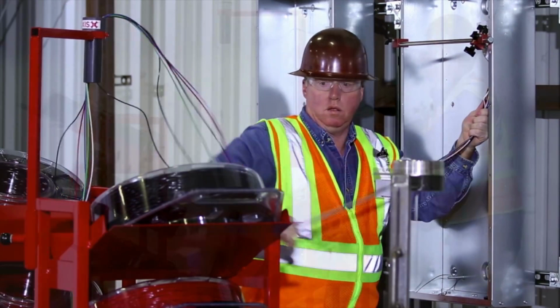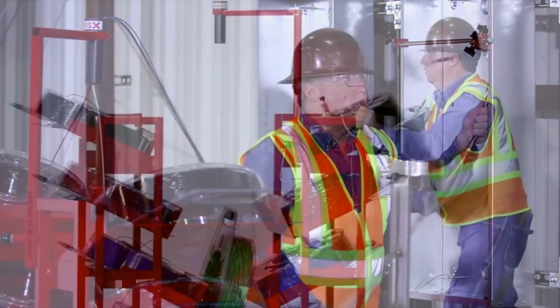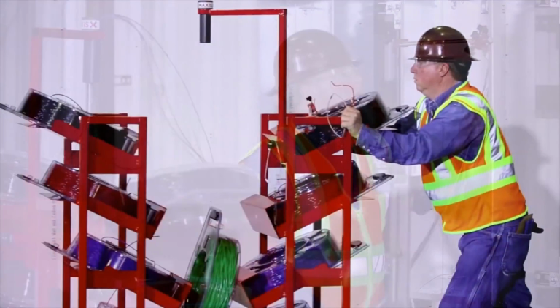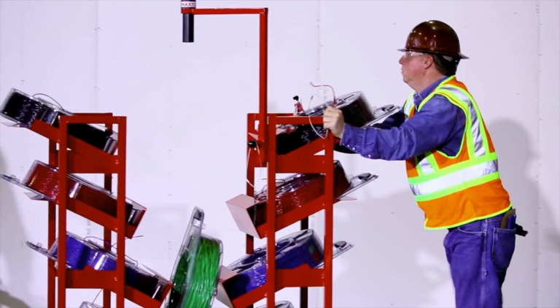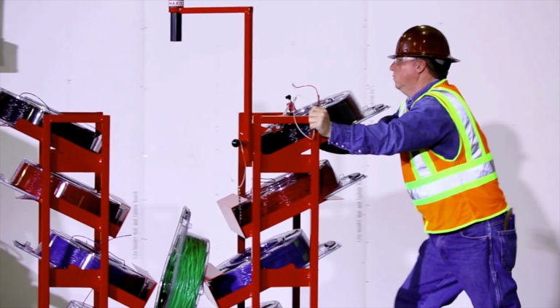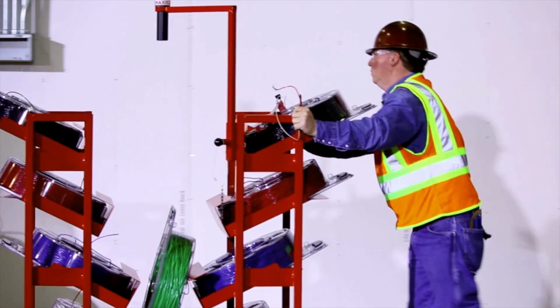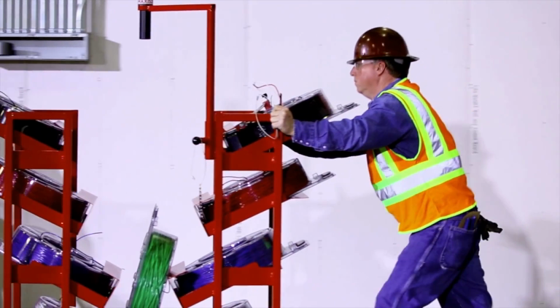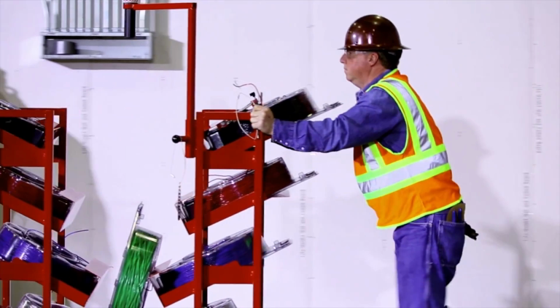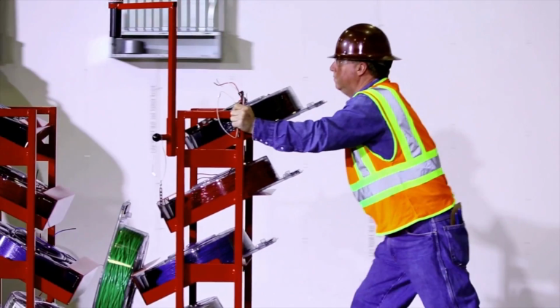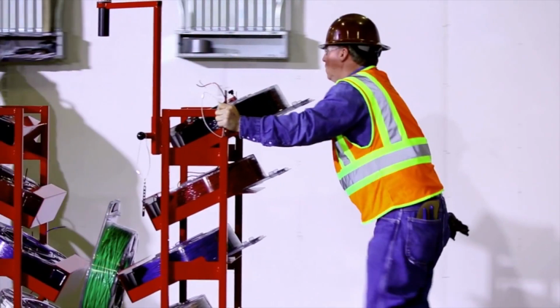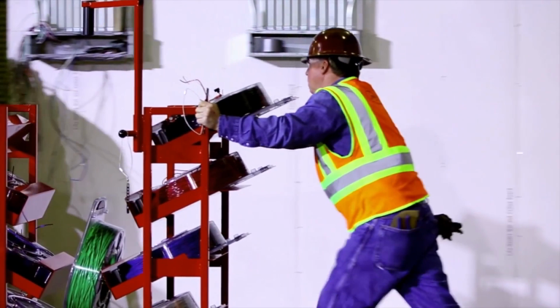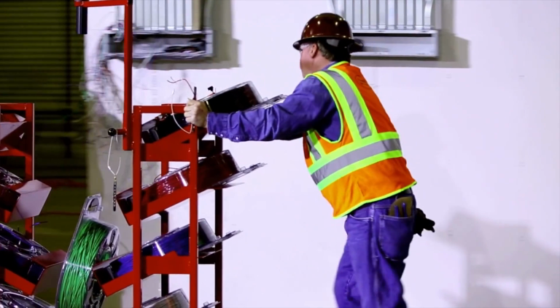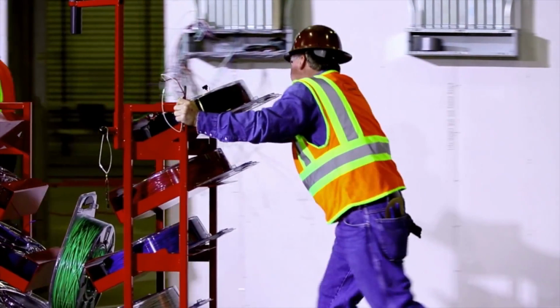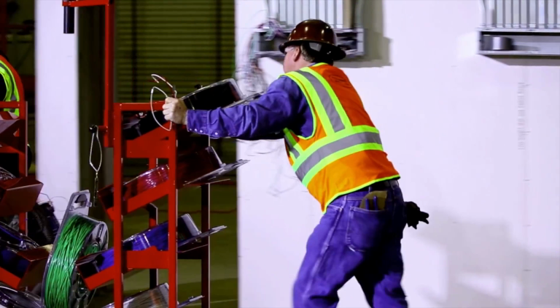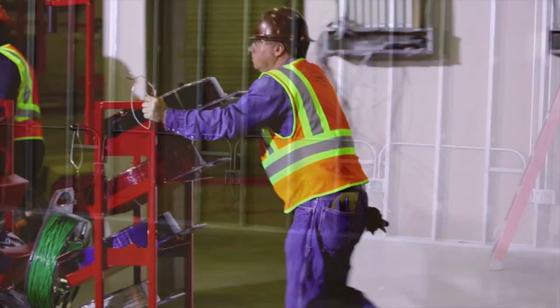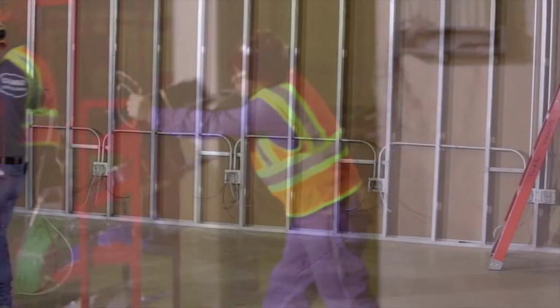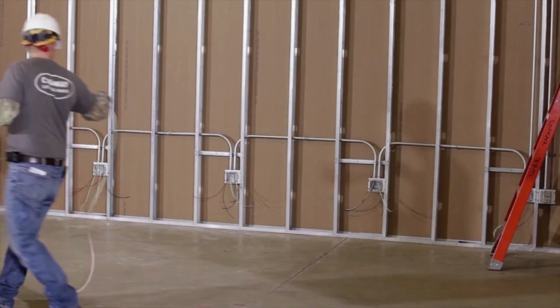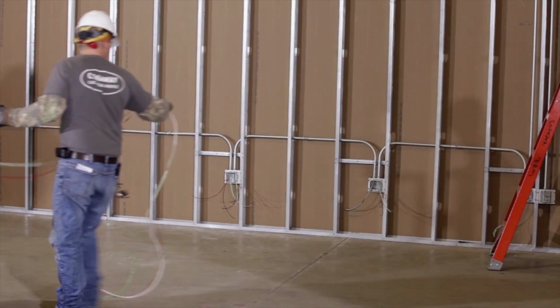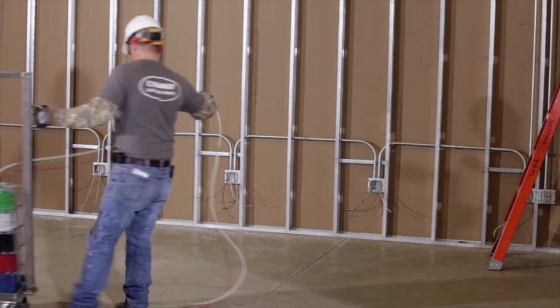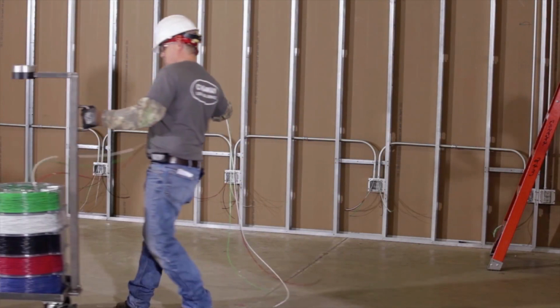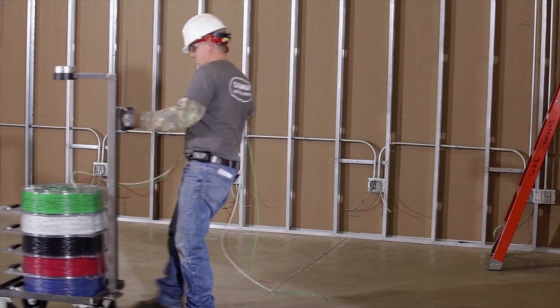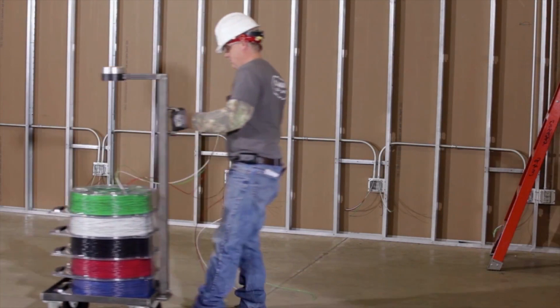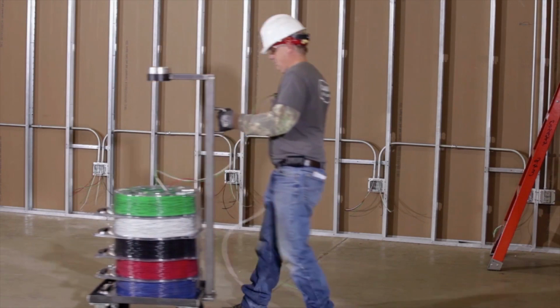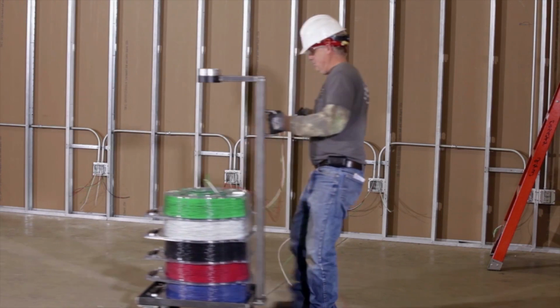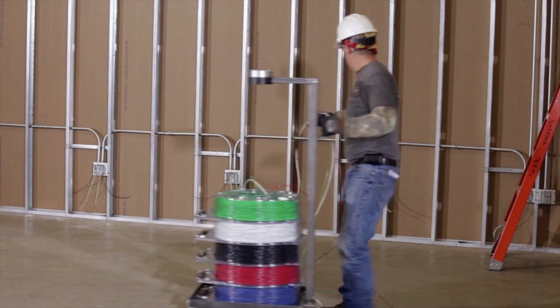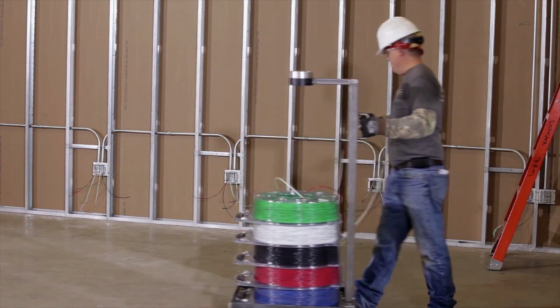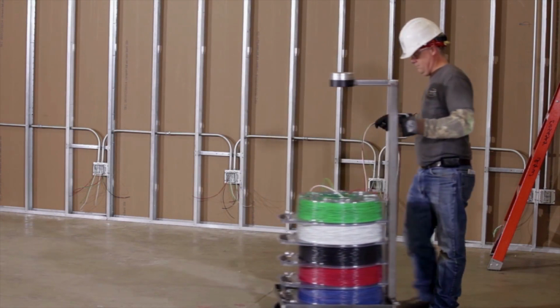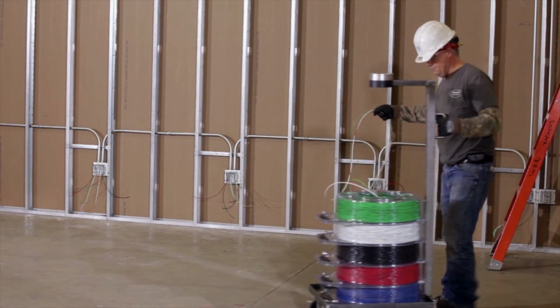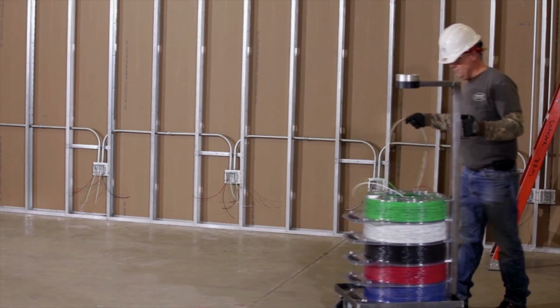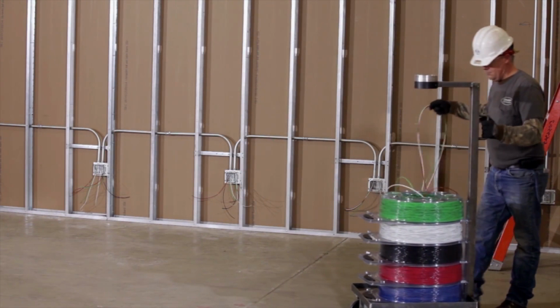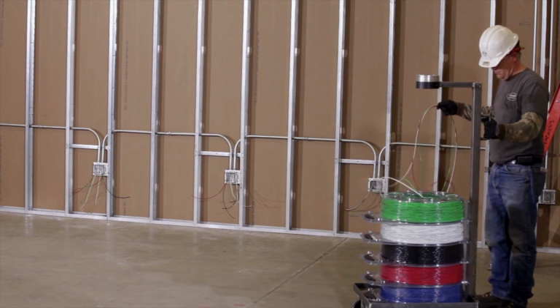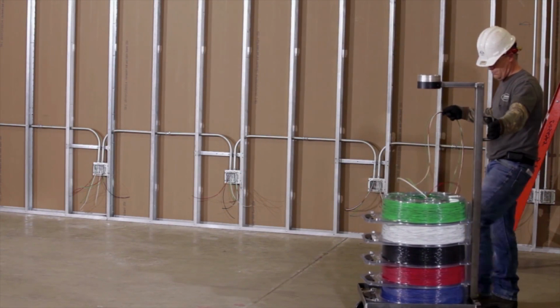For job site maneuverability, the Simple Coil Pack Cart, Simple Coil Pack Hand Truck, and Simple Coil Pack Dolly help provide easy transportation of the Simple Coil Pack Payoff to the pull site.